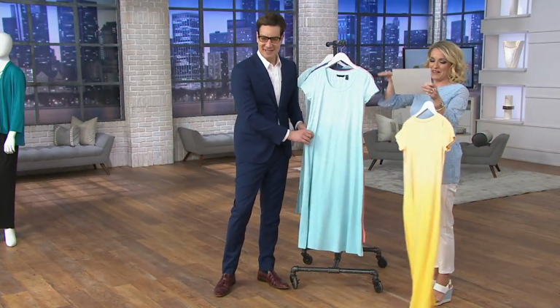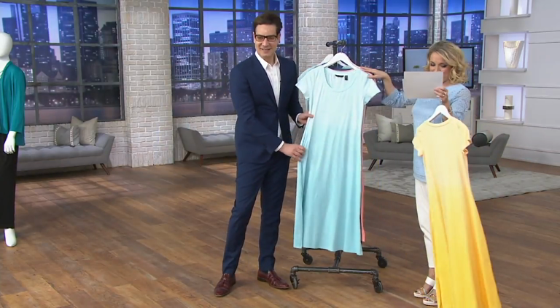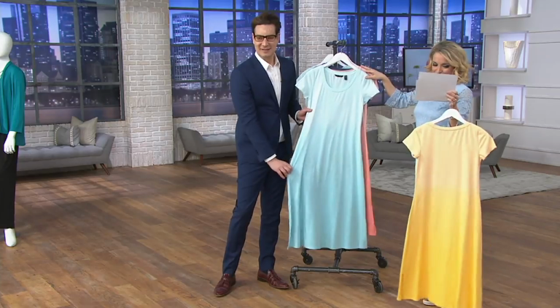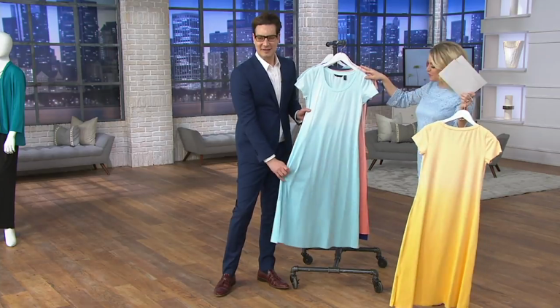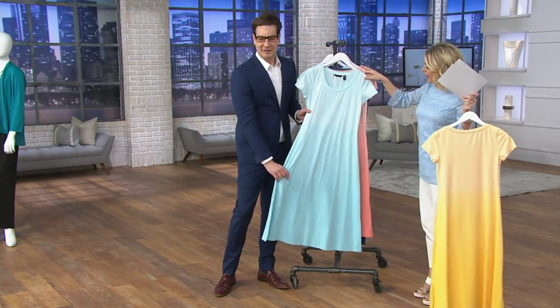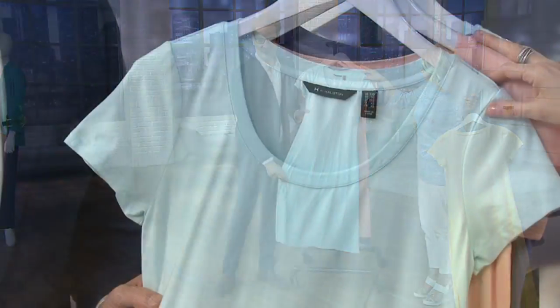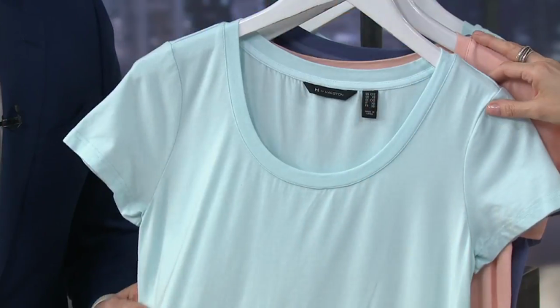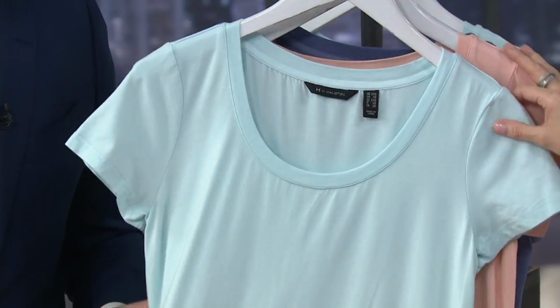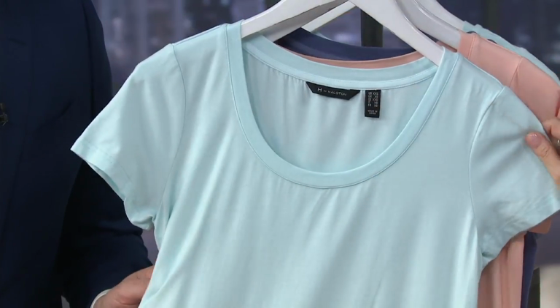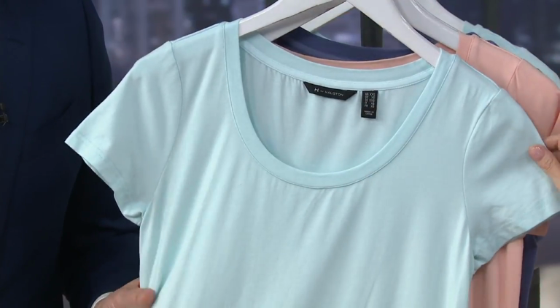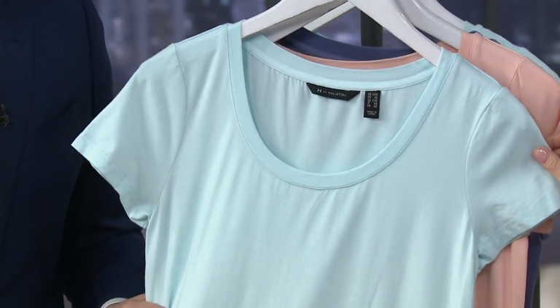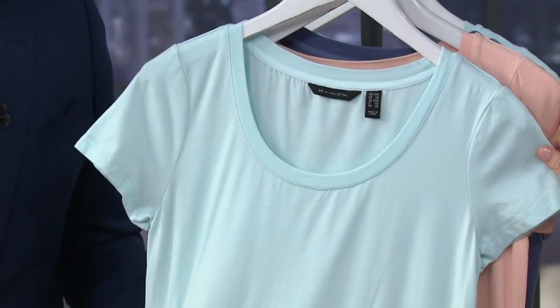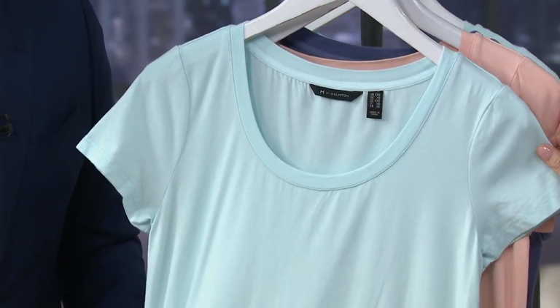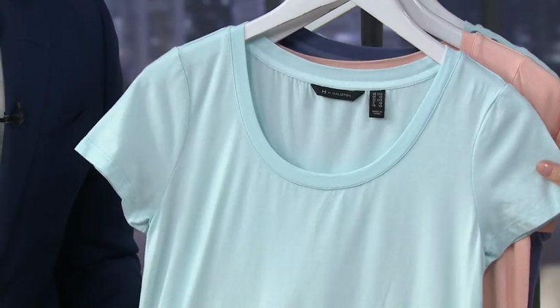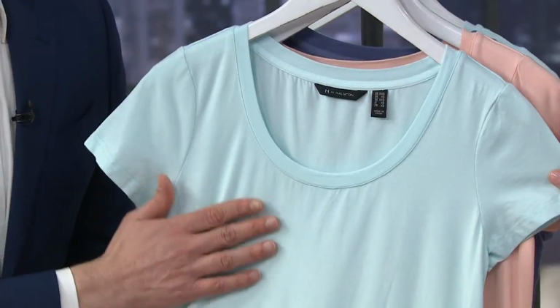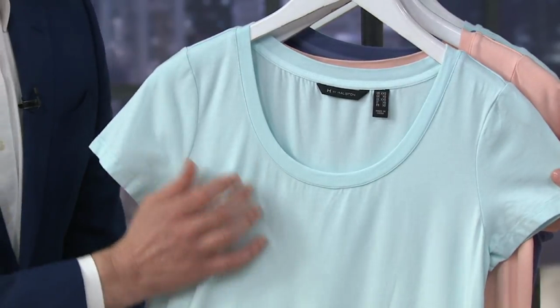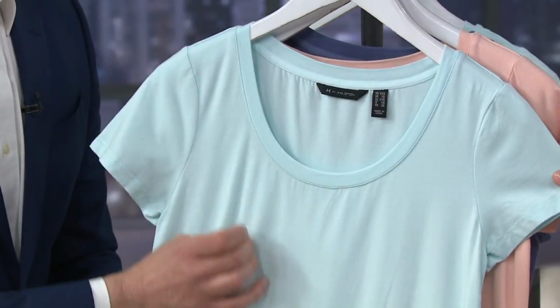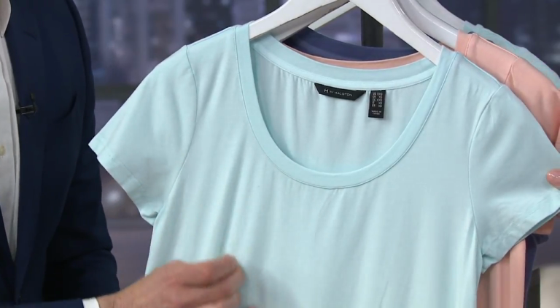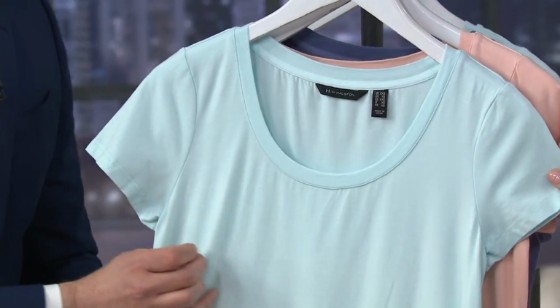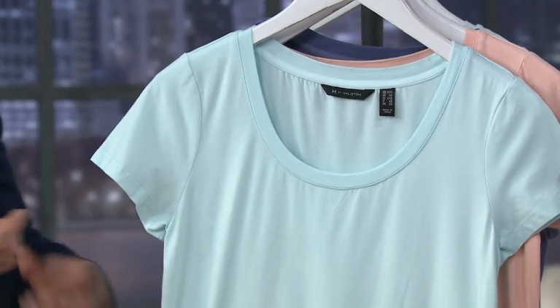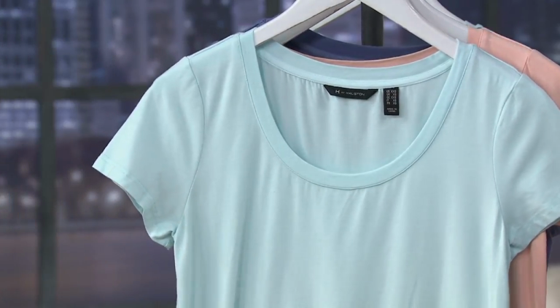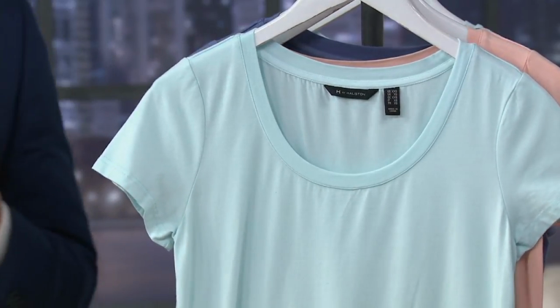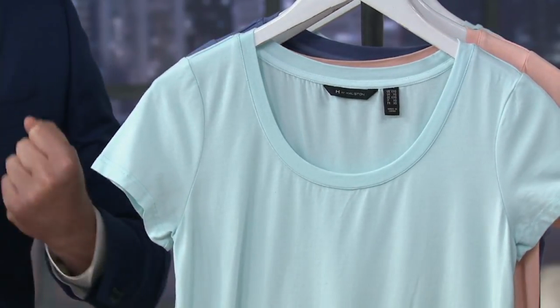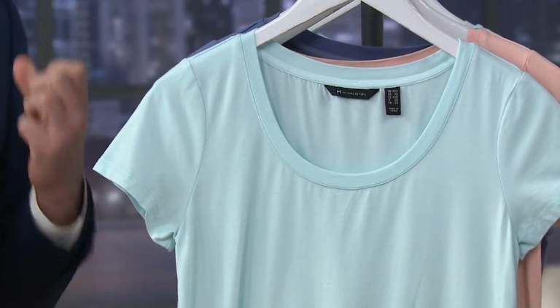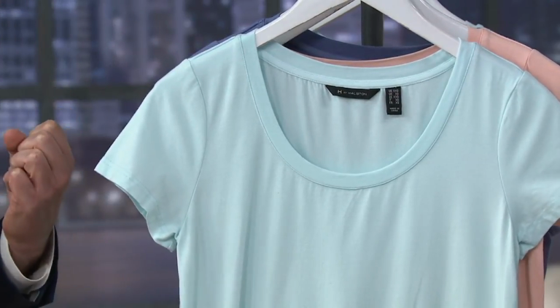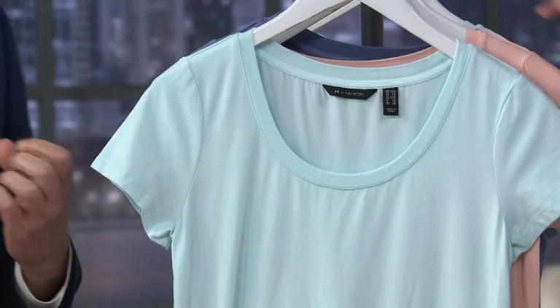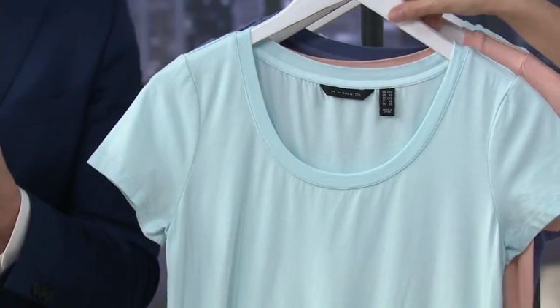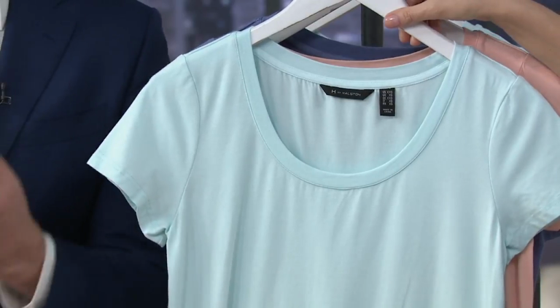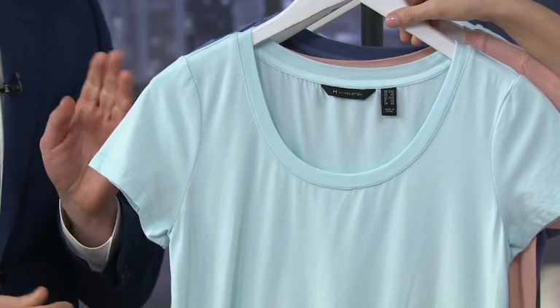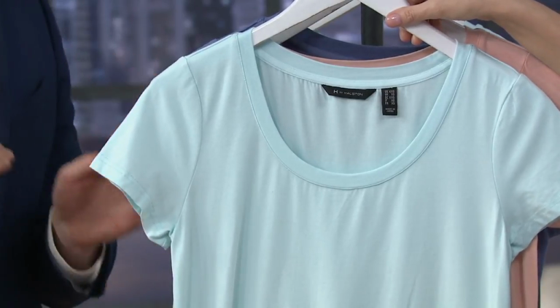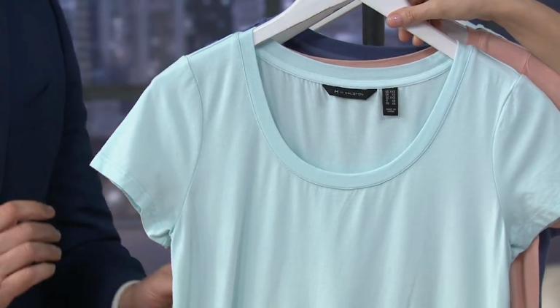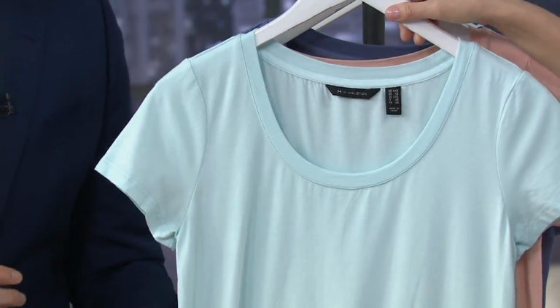We also have it for you in Capri Blue, extra extra small through 1X. This has almost a little bit of an aqua feel to it. It's a cotton rayon spandex, so the fabric is not like a clingy dress. It's got a little bit of extra depth, which is a really lovely fabrication.